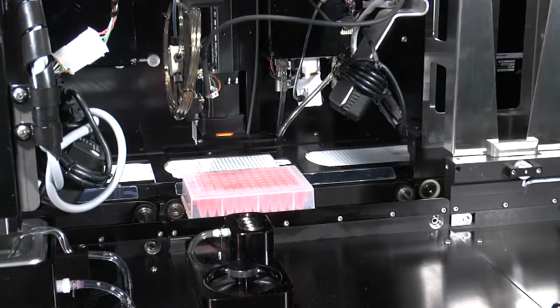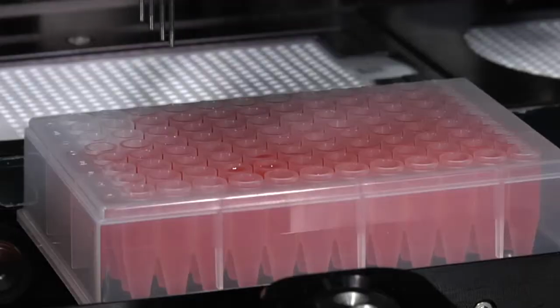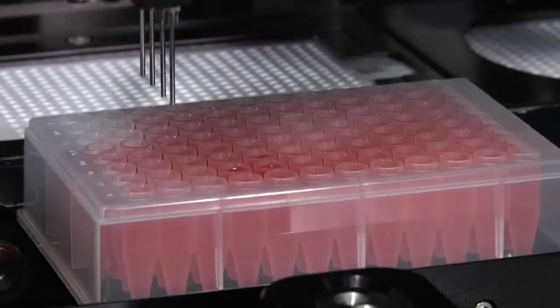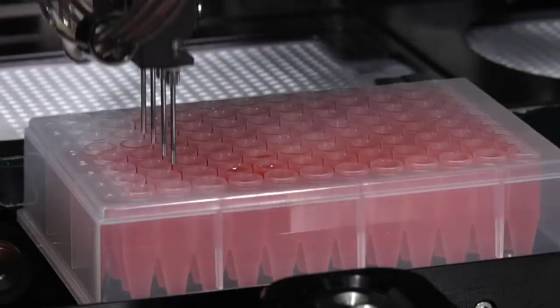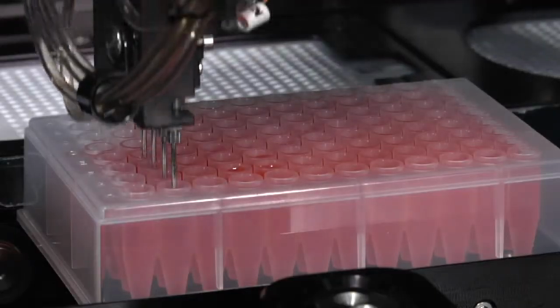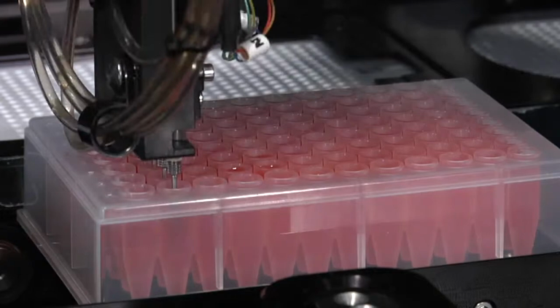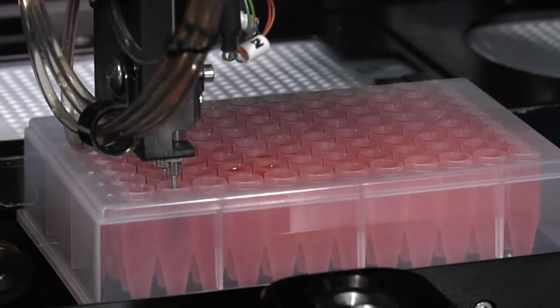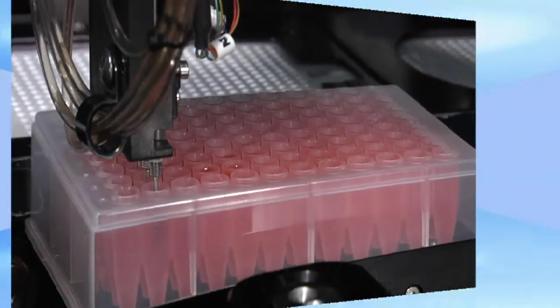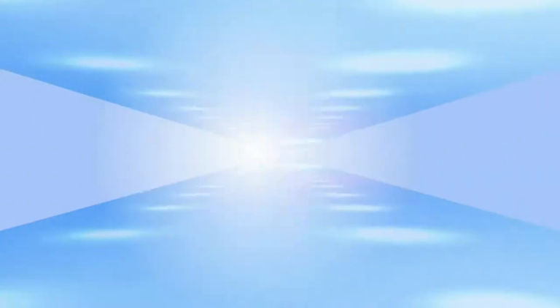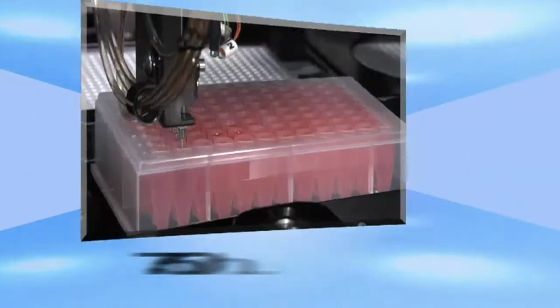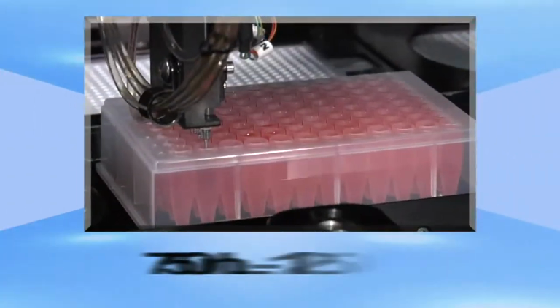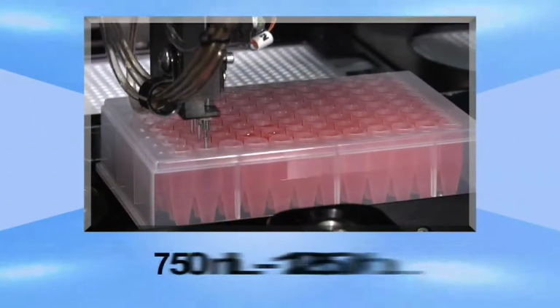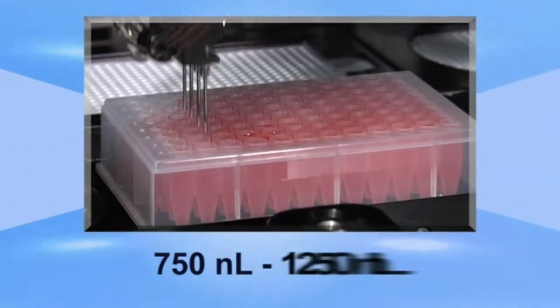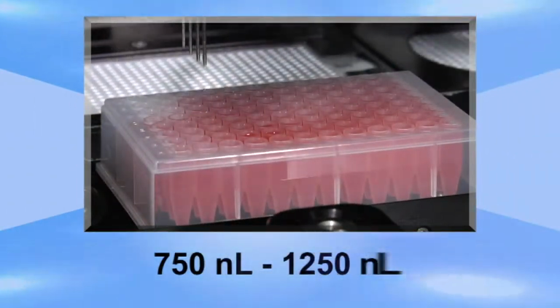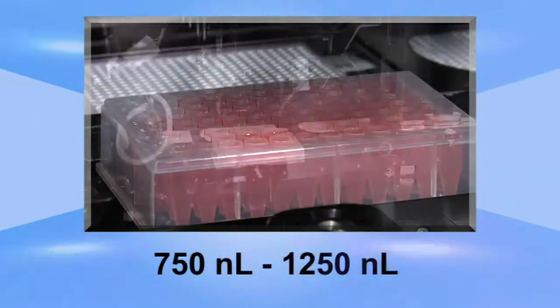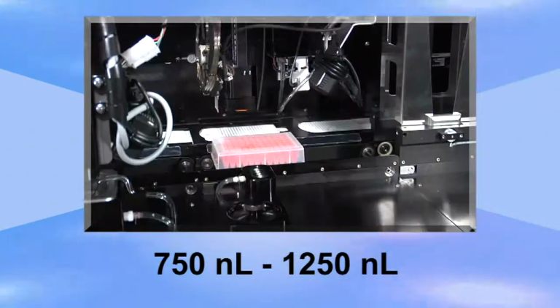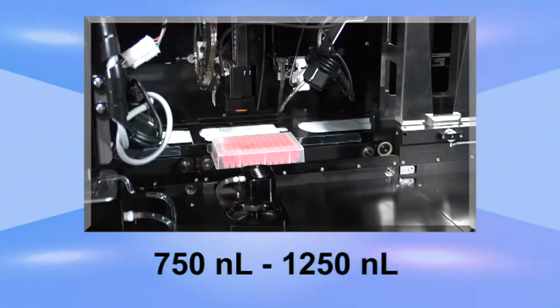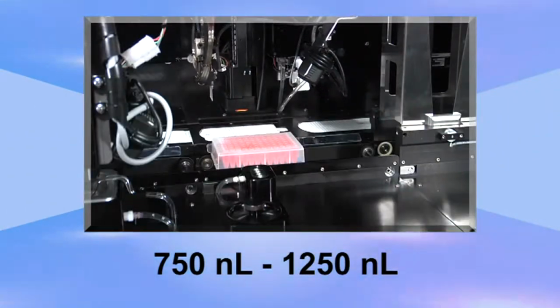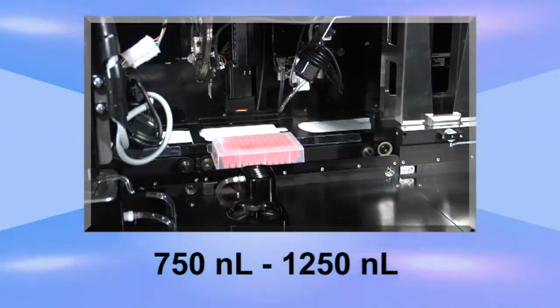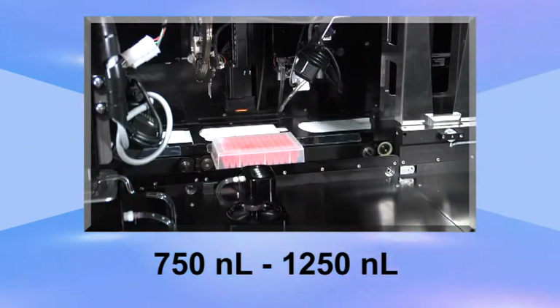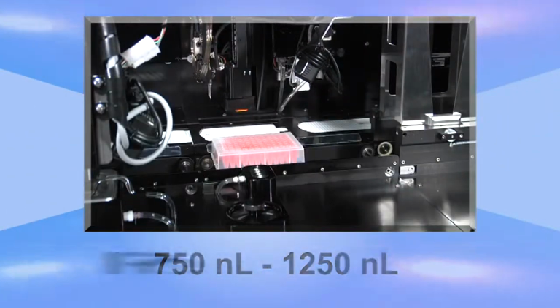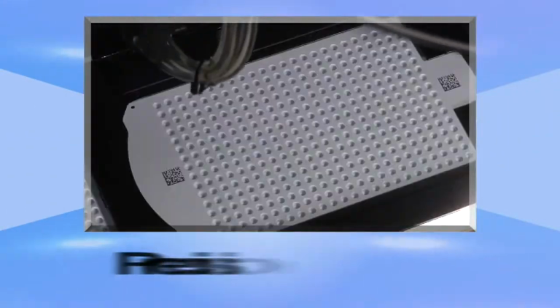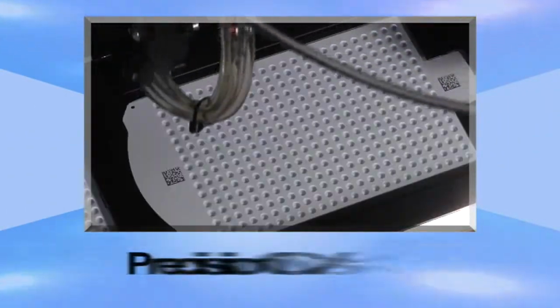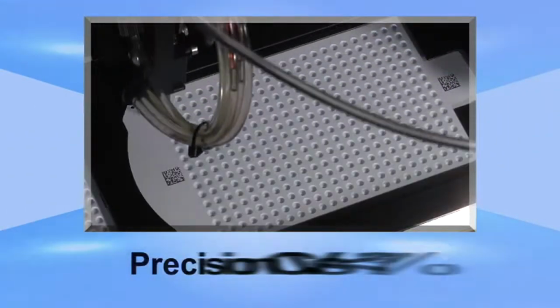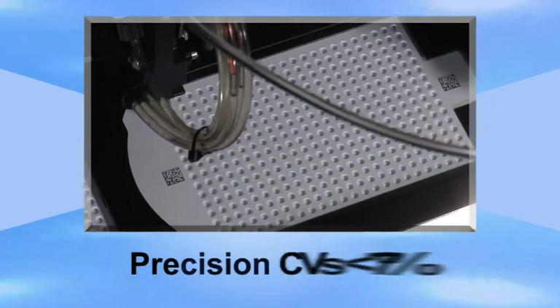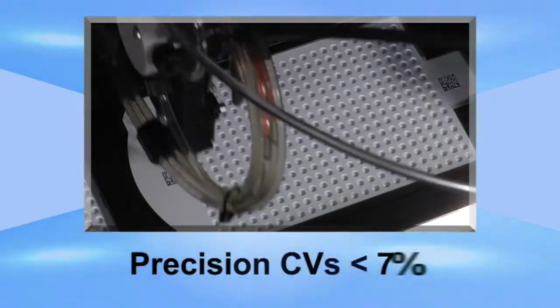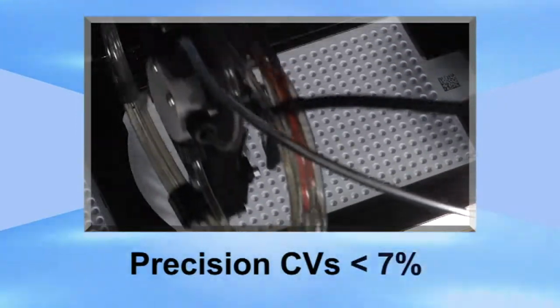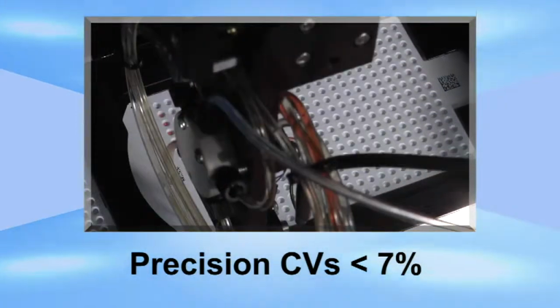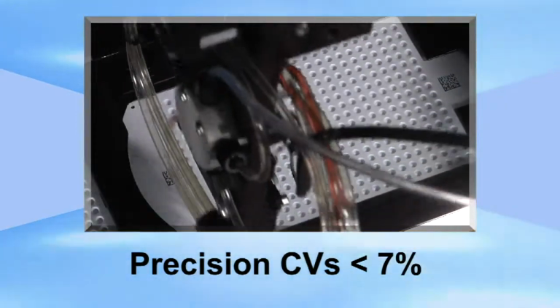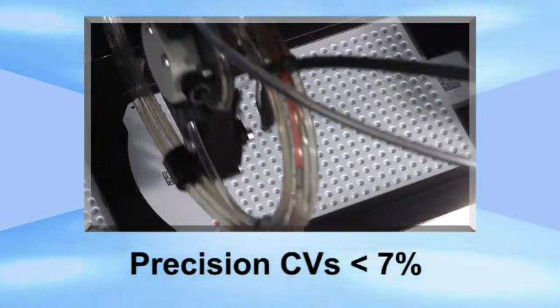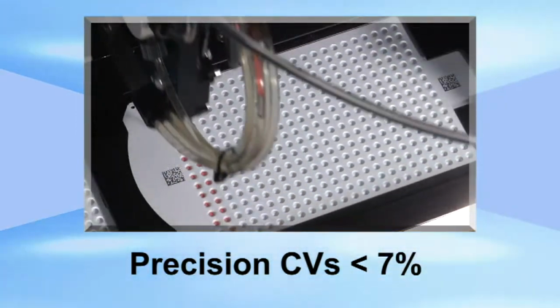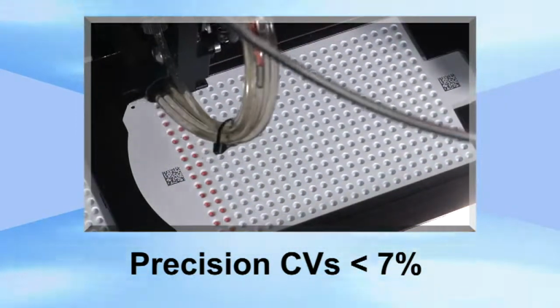Supporting a volume range of 750 to 1250 nanoliters. Precision CVs are less than 7%.